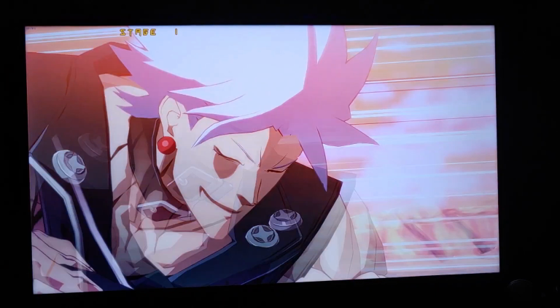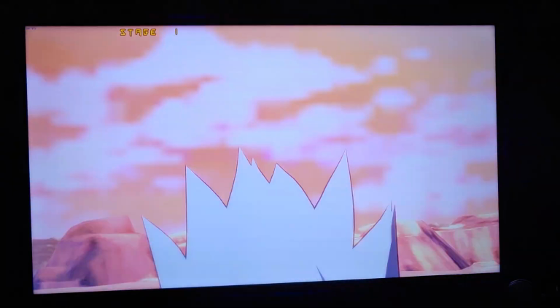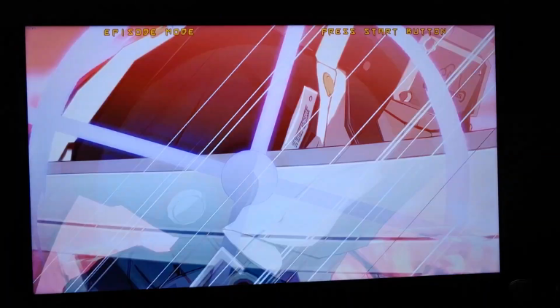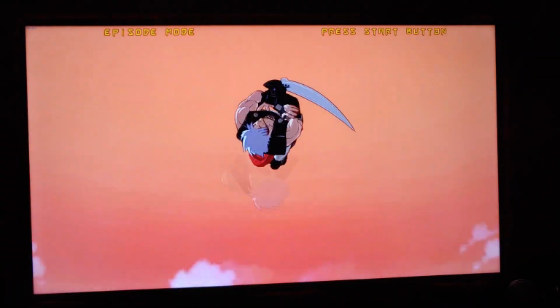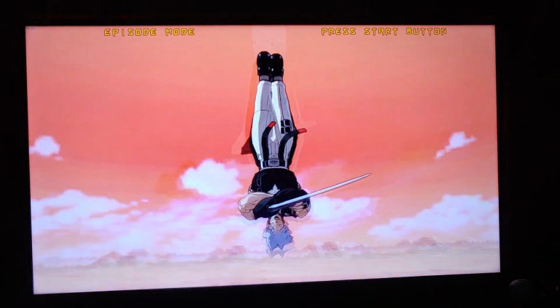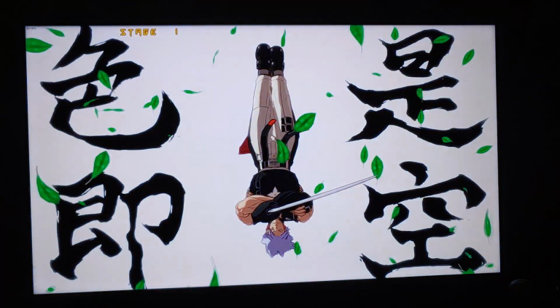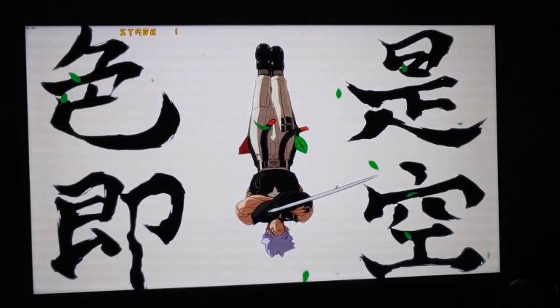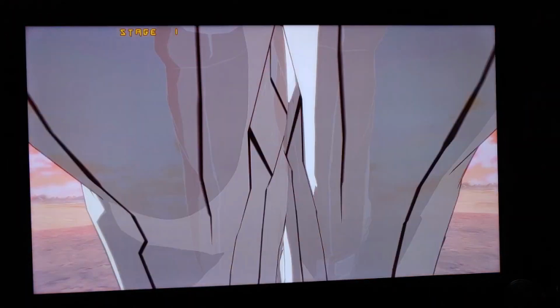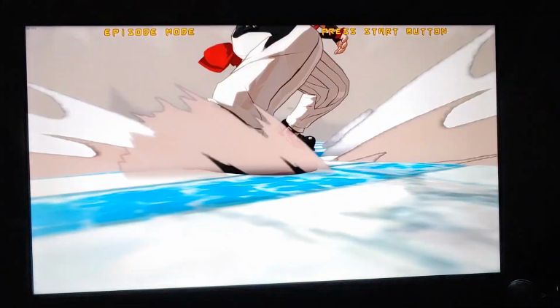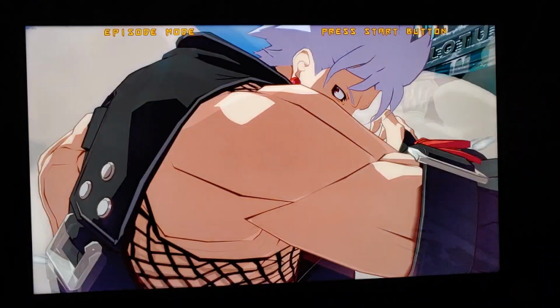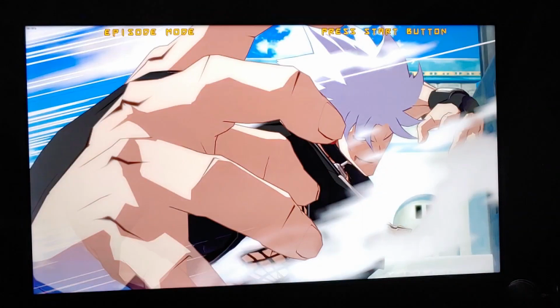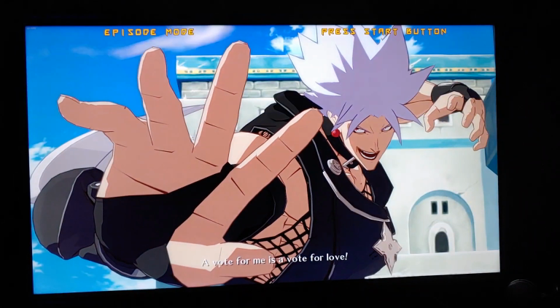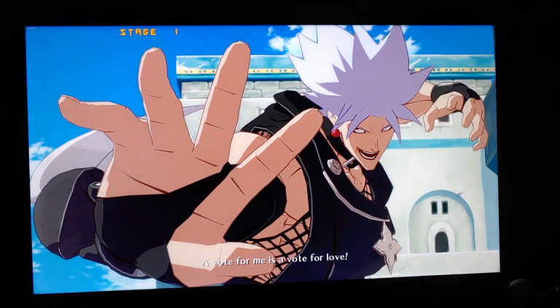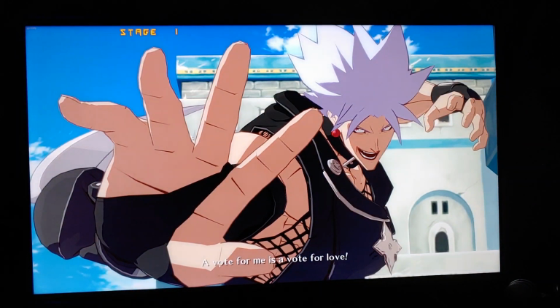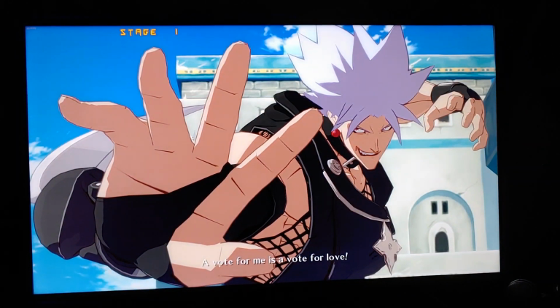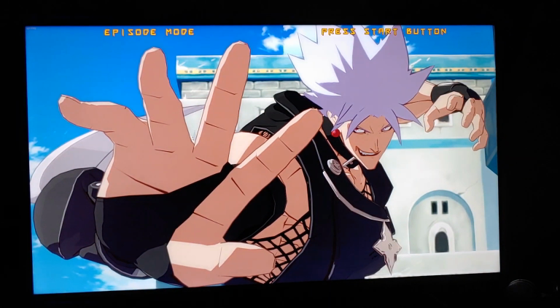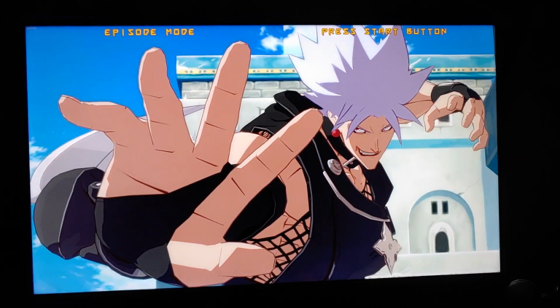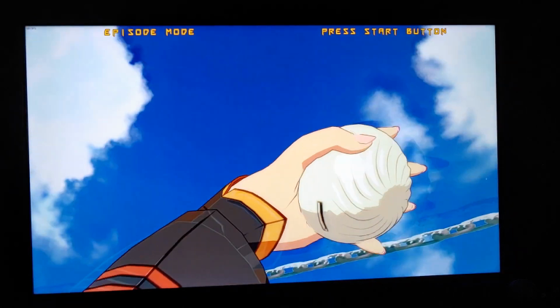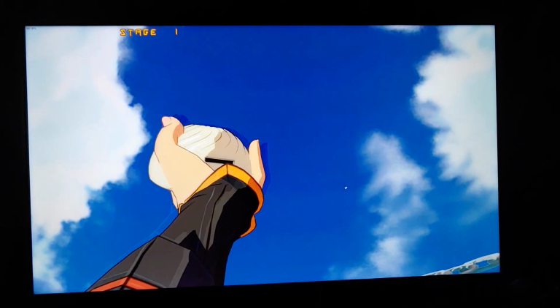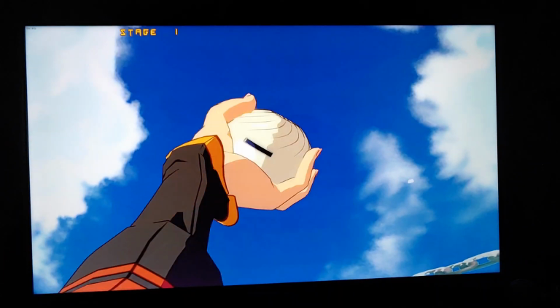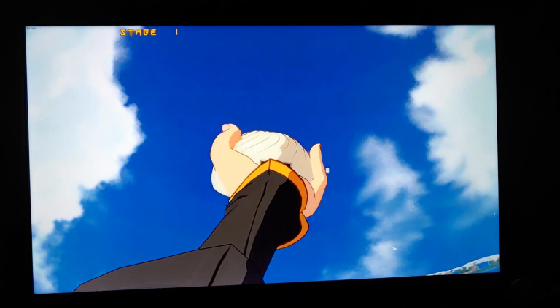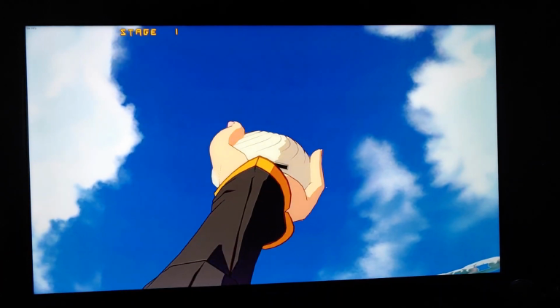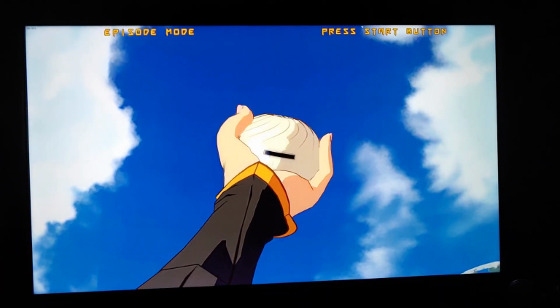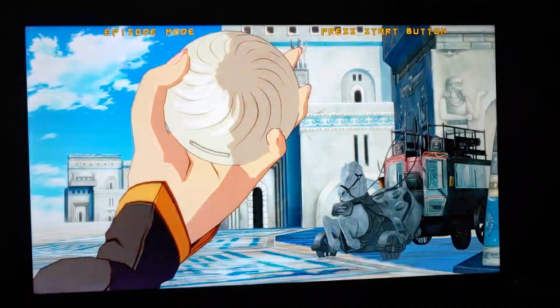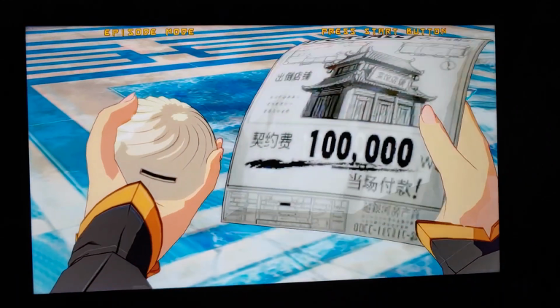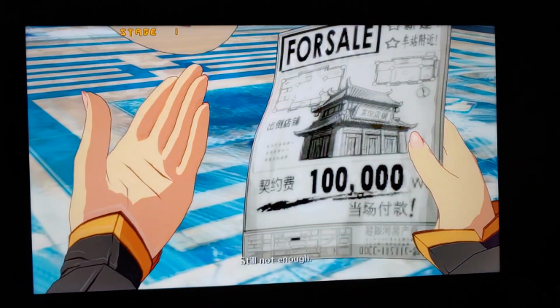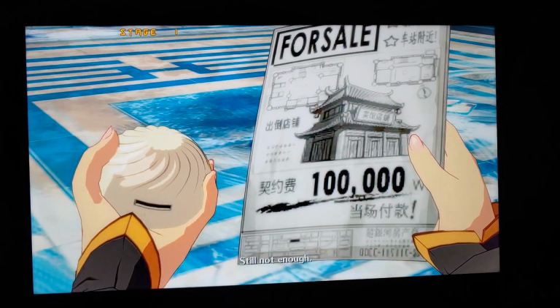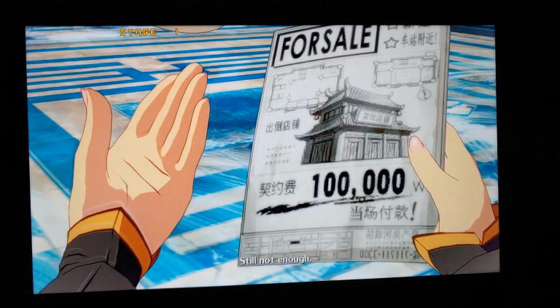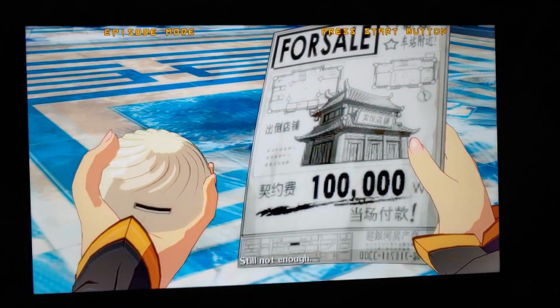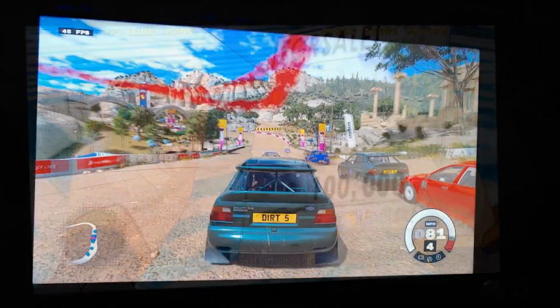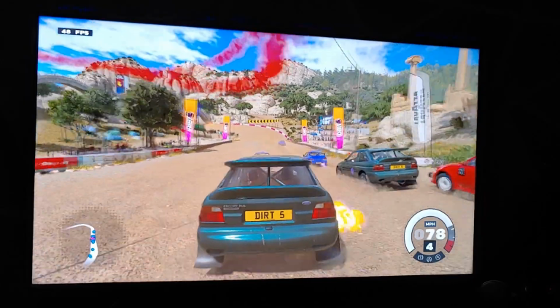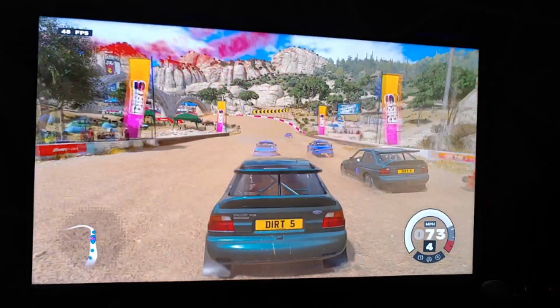The following footage is with the TV in game mode, so please feel free to pause at any point and judge for yourself. The game mode by default gives somewhat more washed out and pale color, but you can mitigate most of that in the settings.